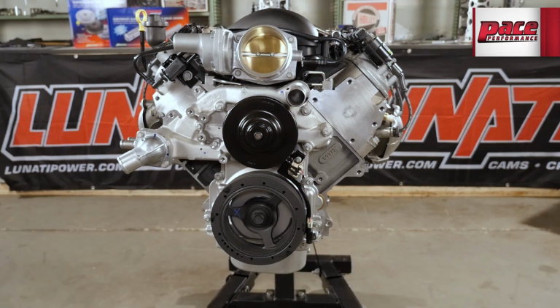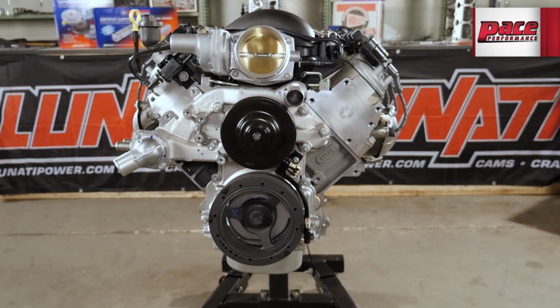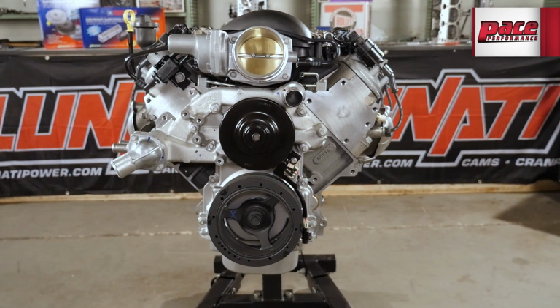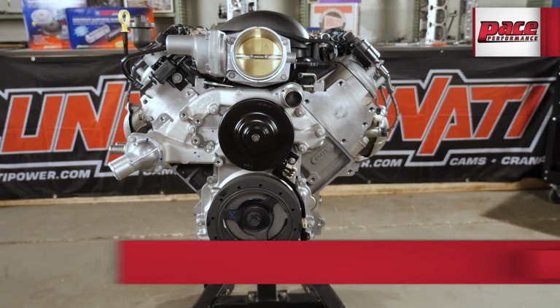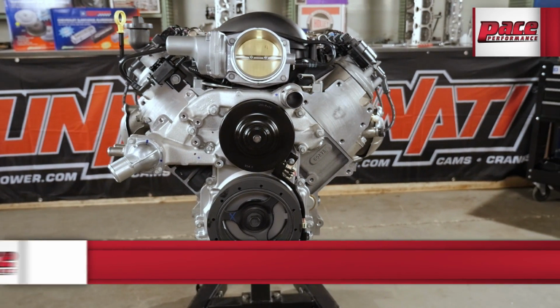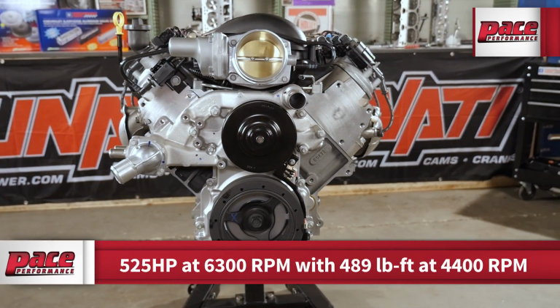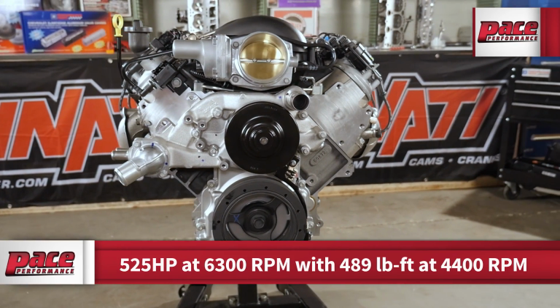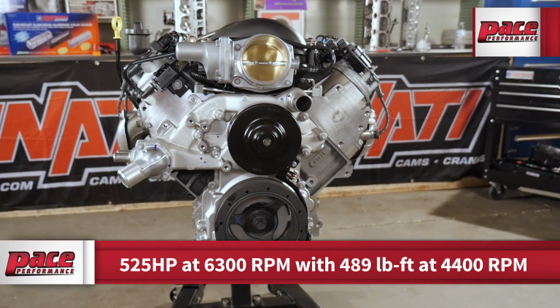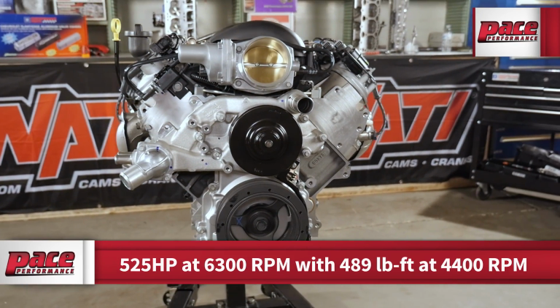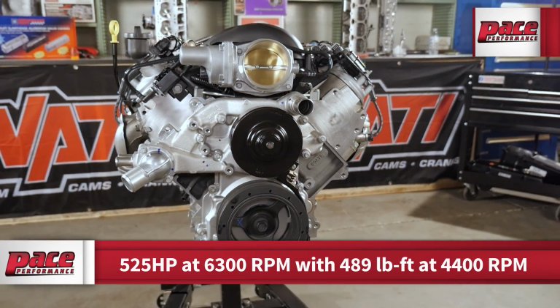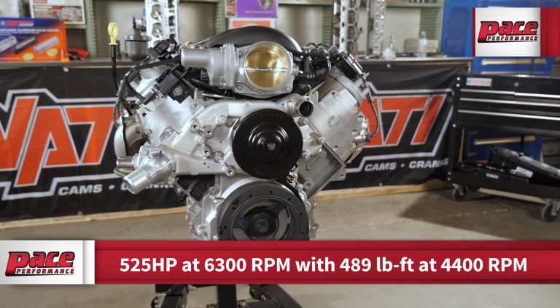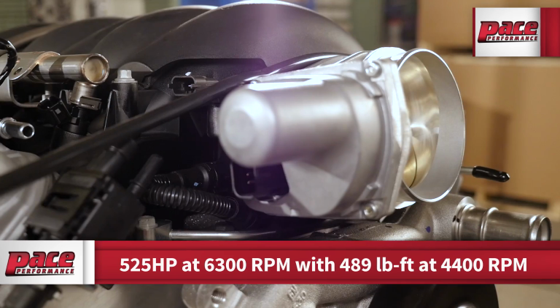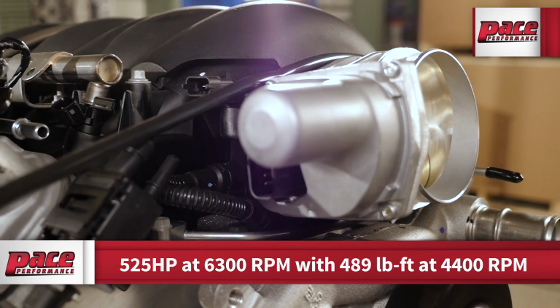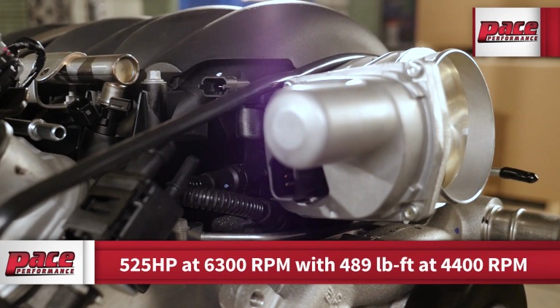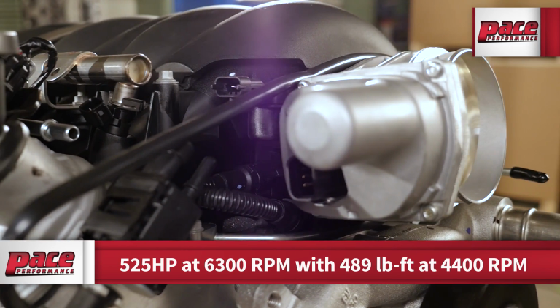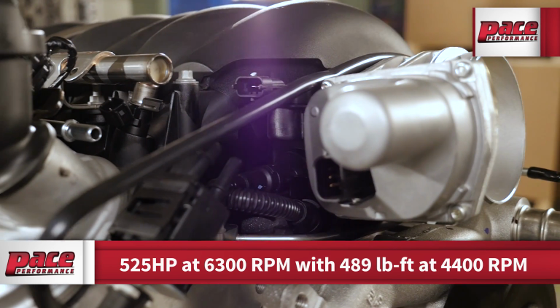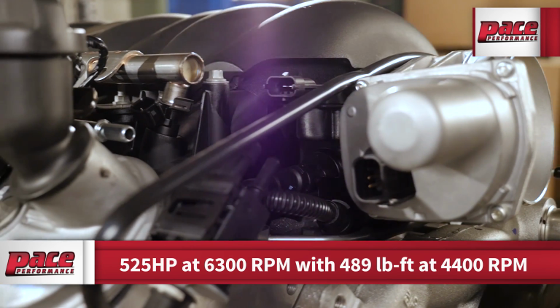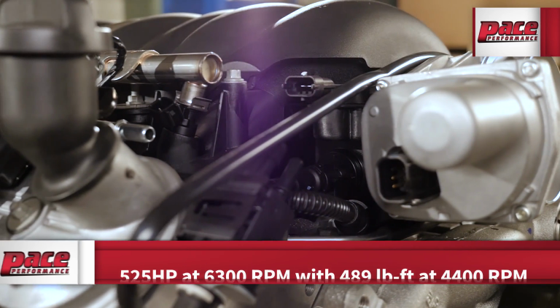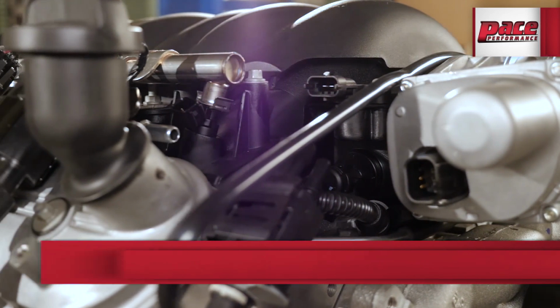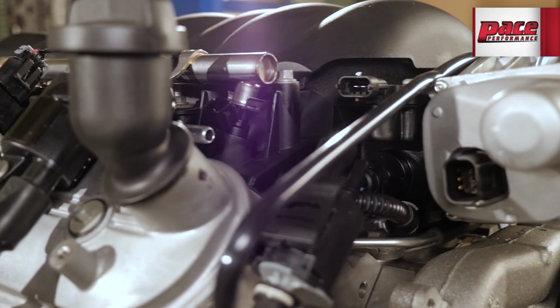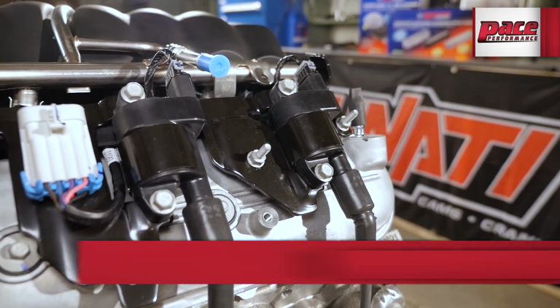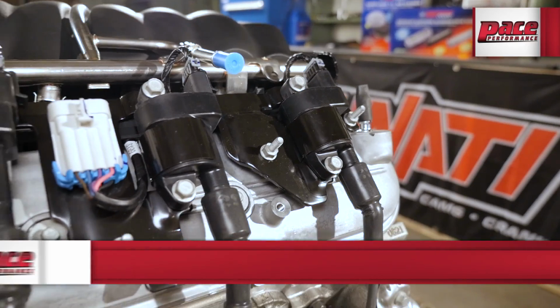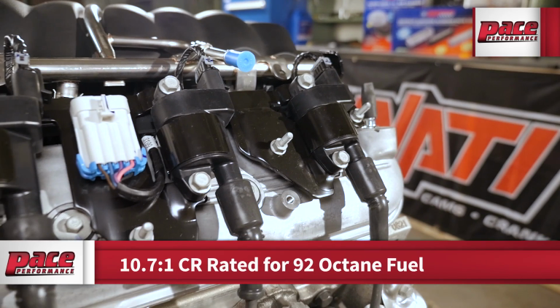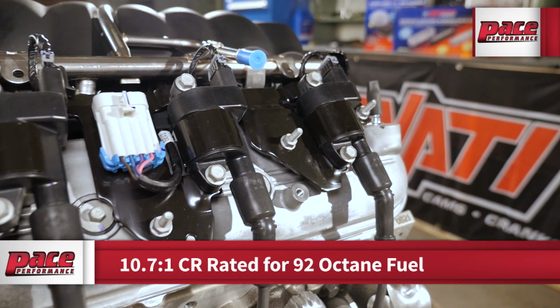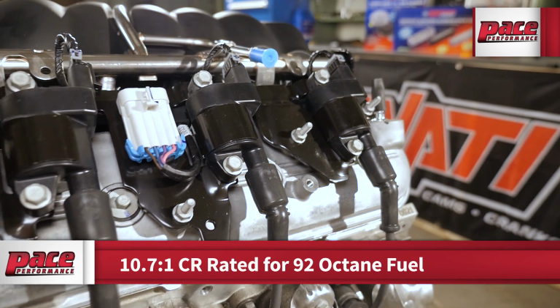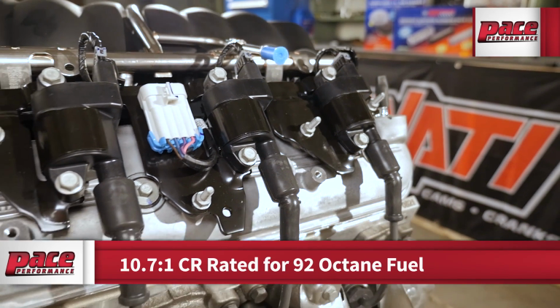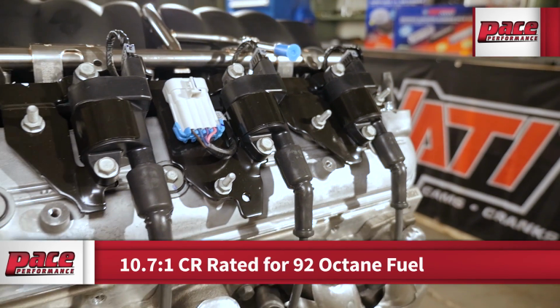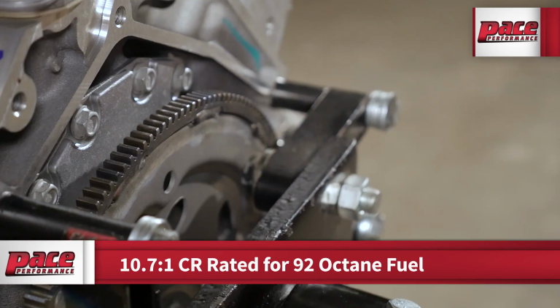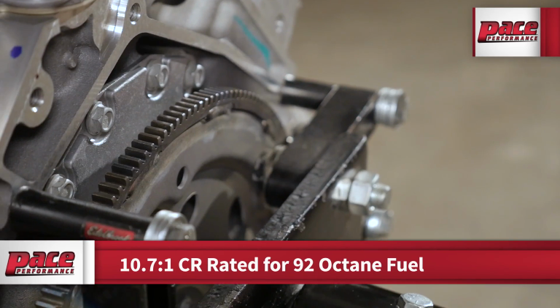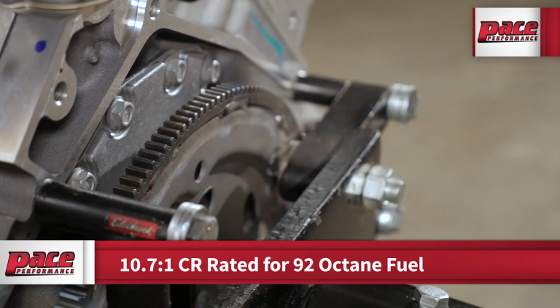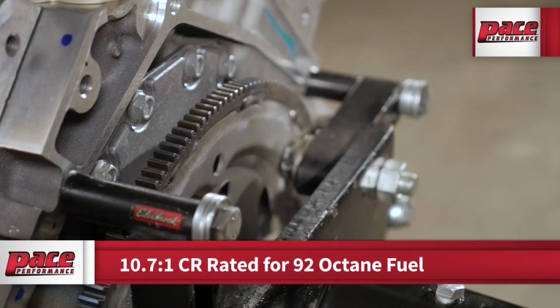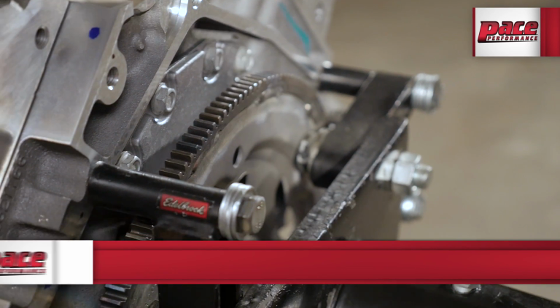This LS3 engine is rated at 525 horsepower at 6300 RPM with 489 foot-pounds of torque at 4400 RPM. This engine has a compression ratio of 10.7 to 1 and is designed to run on 92 octane fuel.